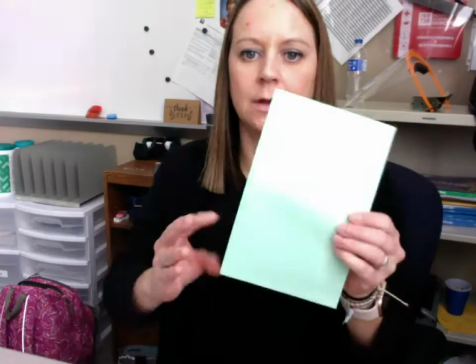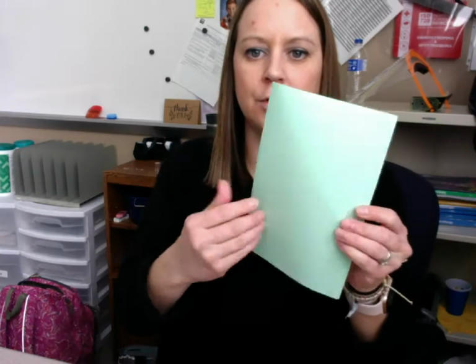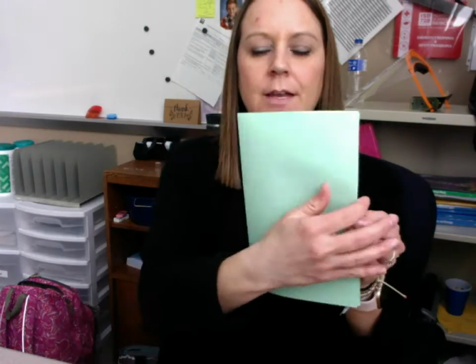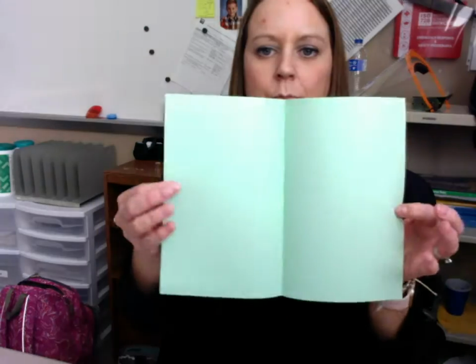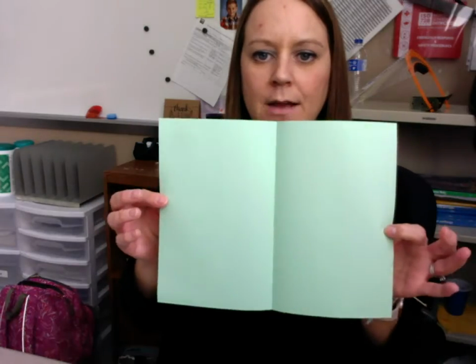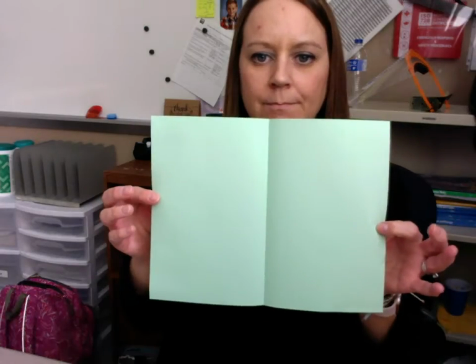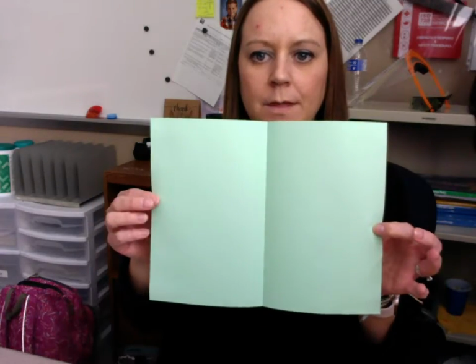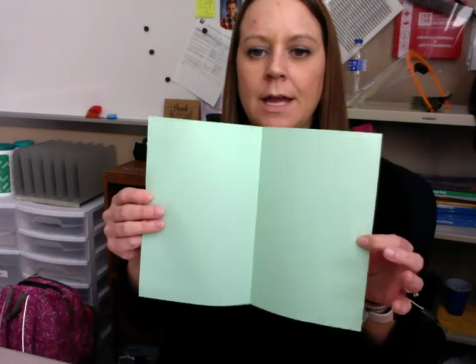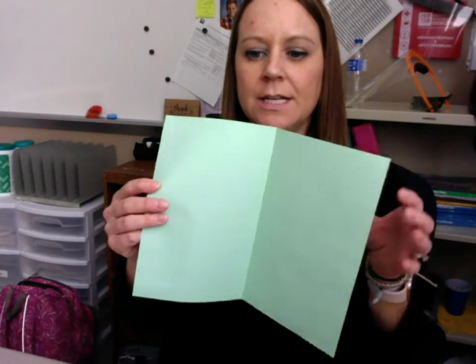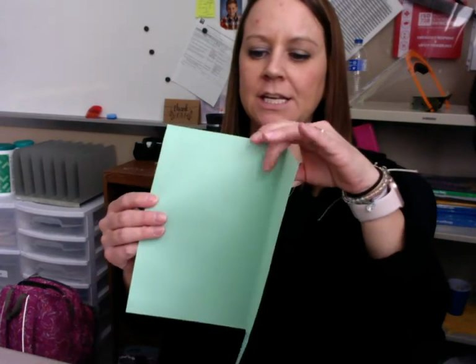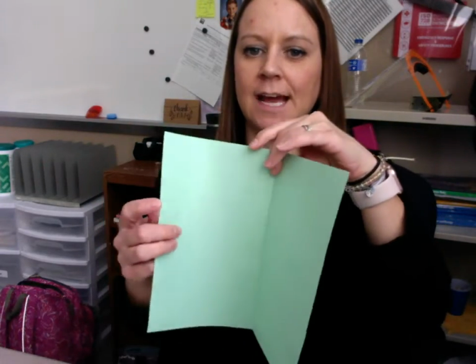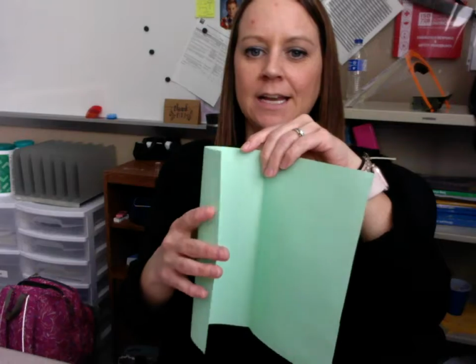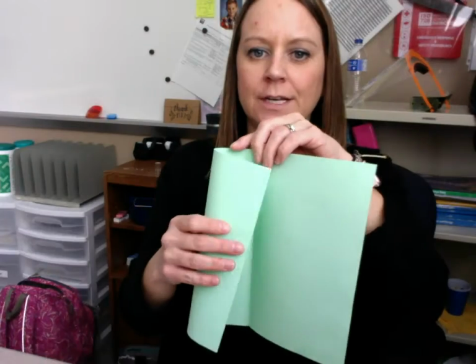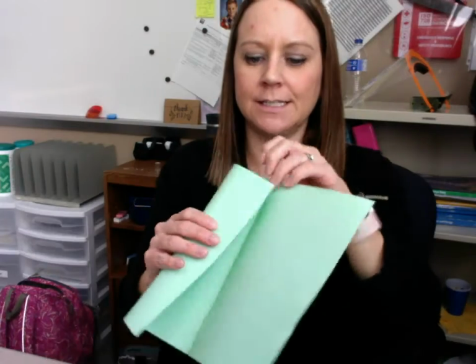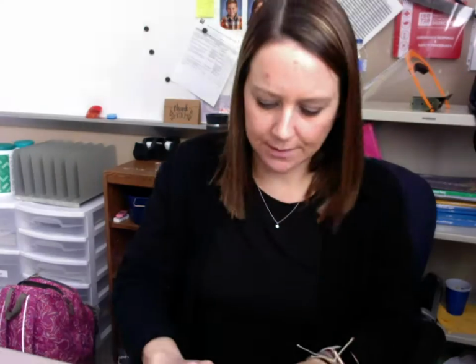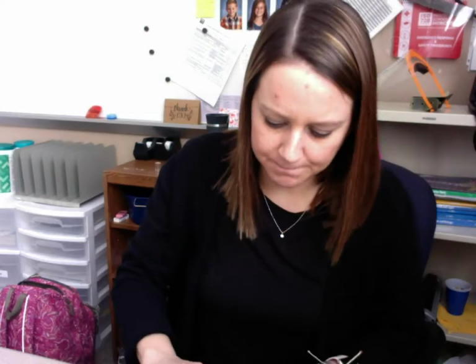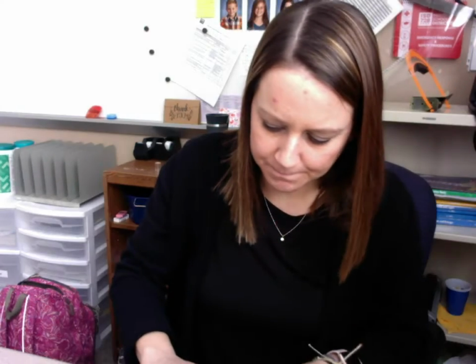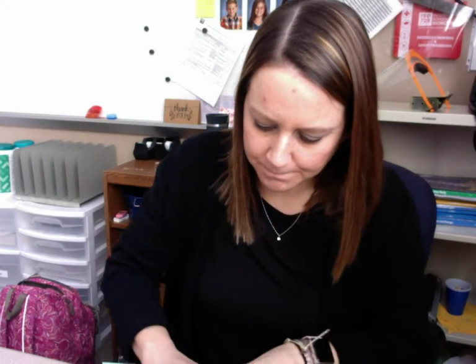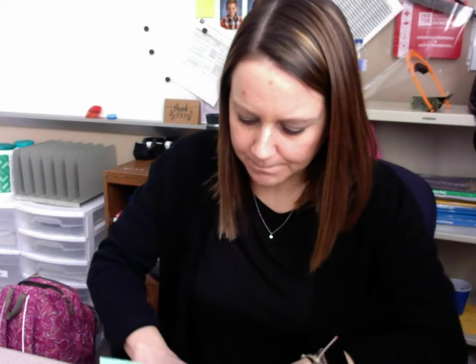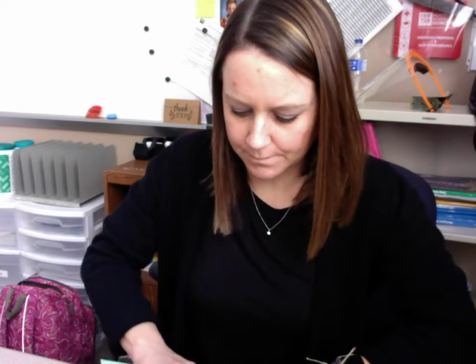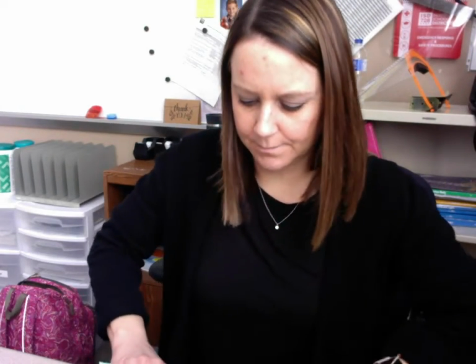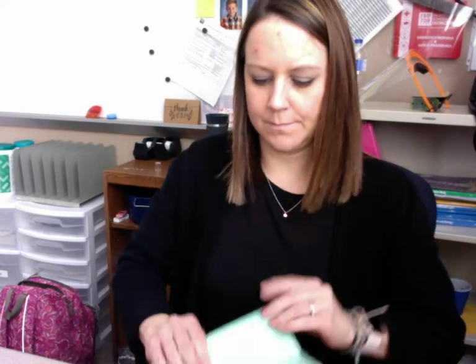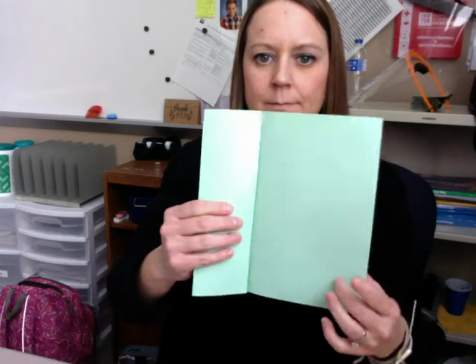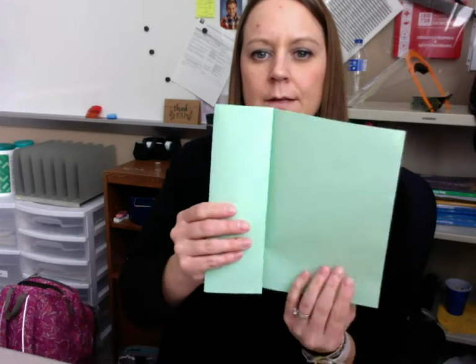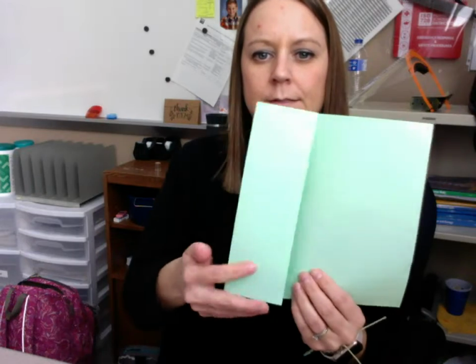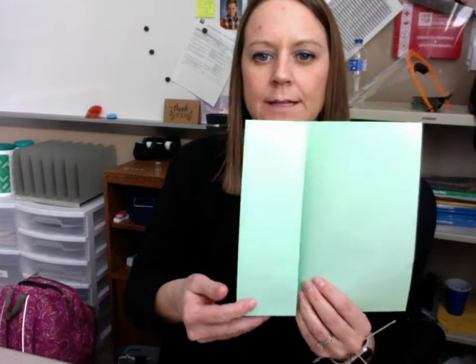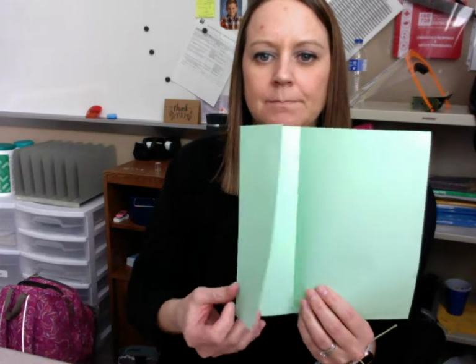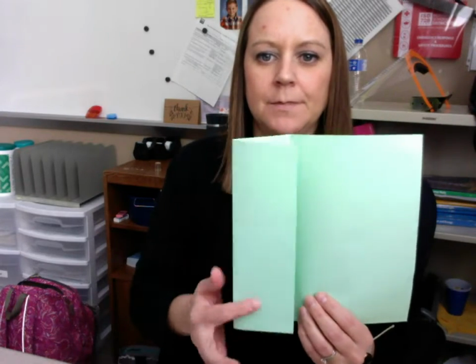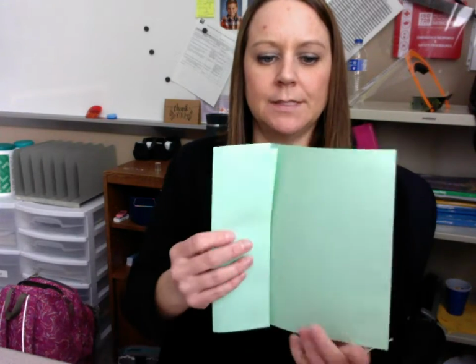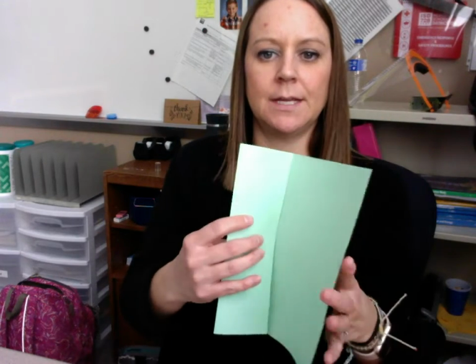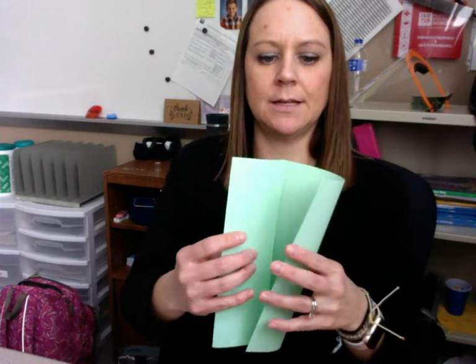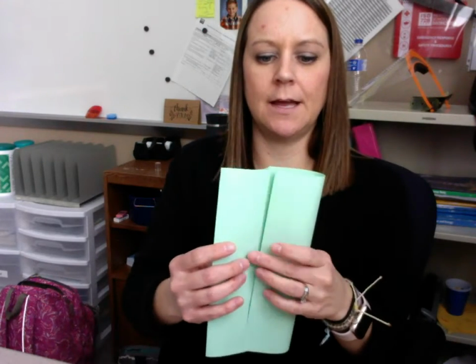Okay, like a book, and then I'm going to open it back up. Then I'm going to take each side and fold it into the middle — like that — and then do the same thing on the other side.